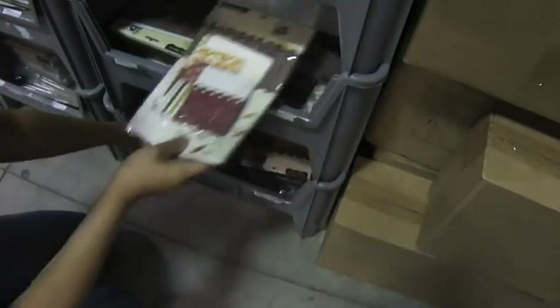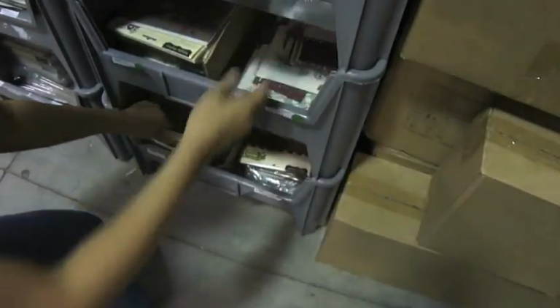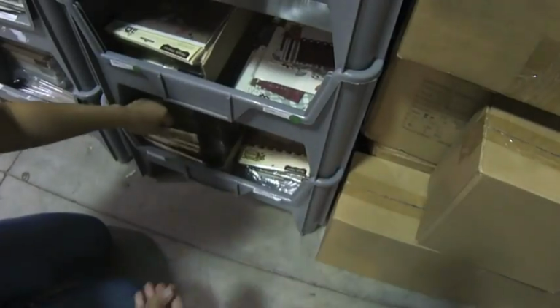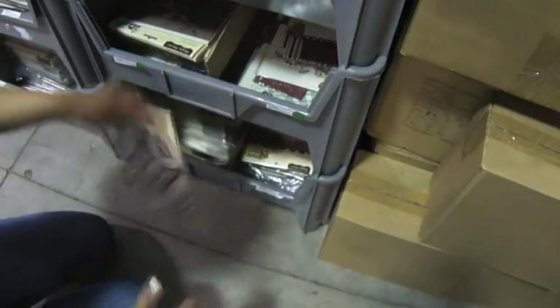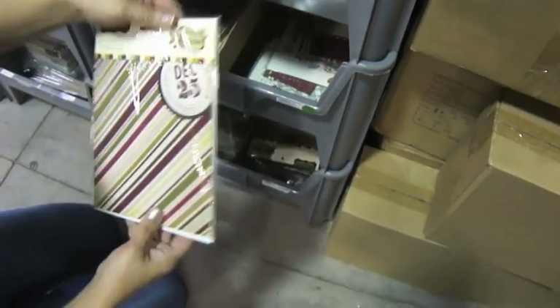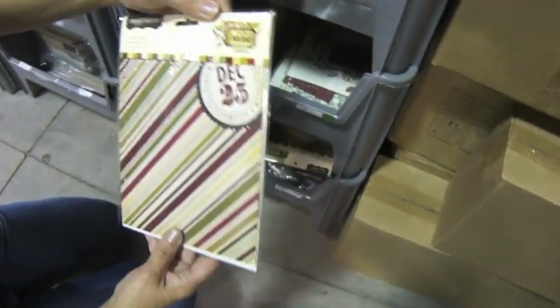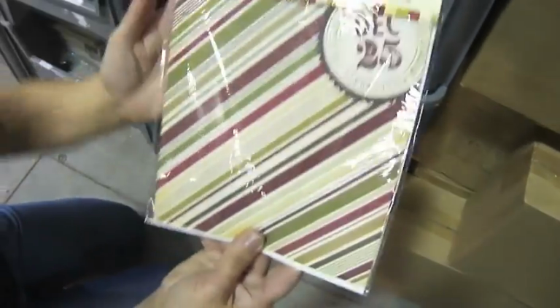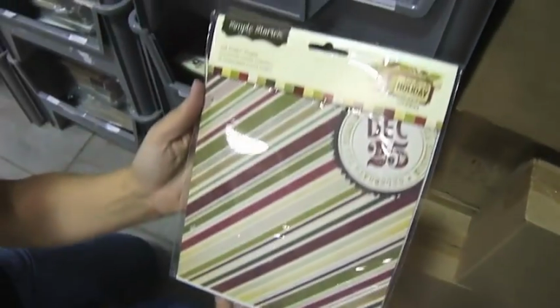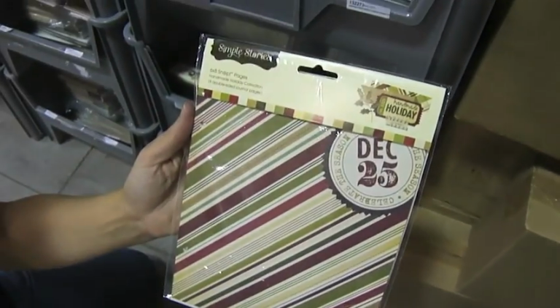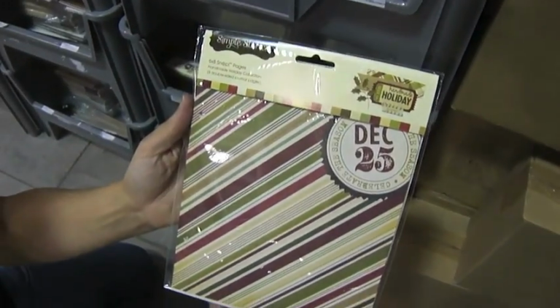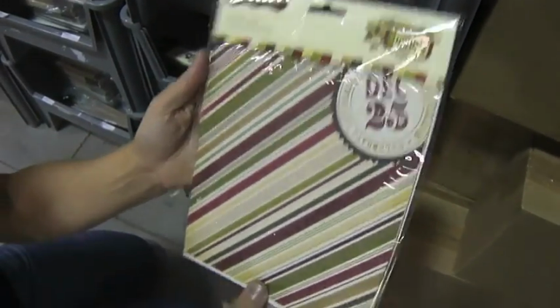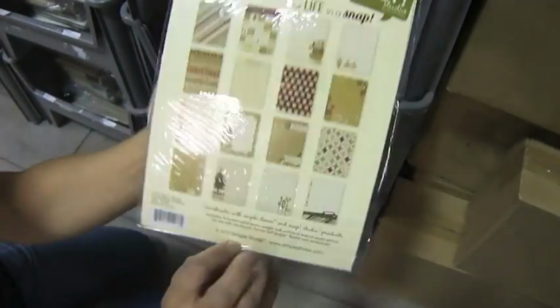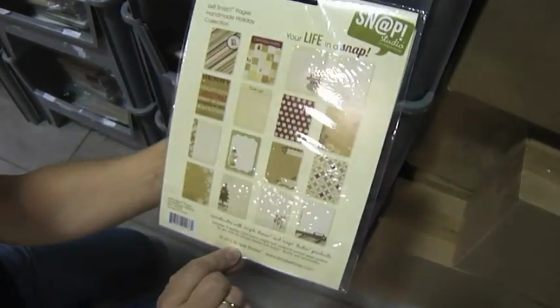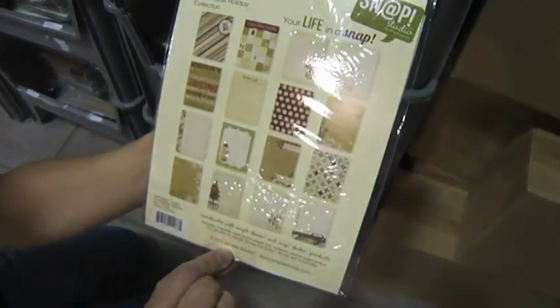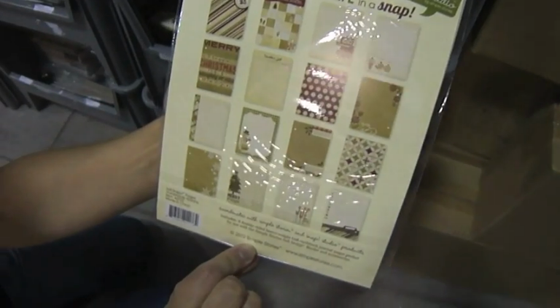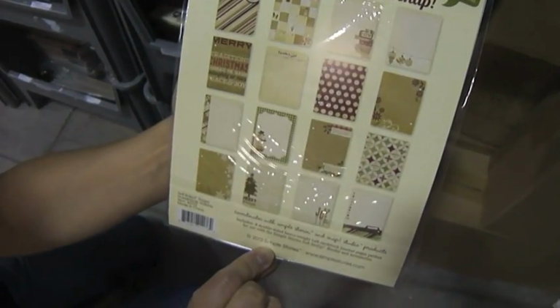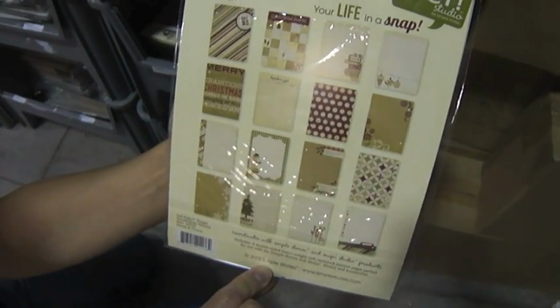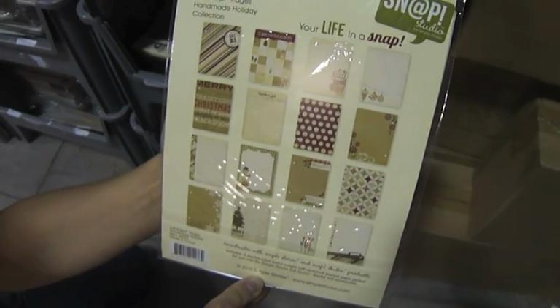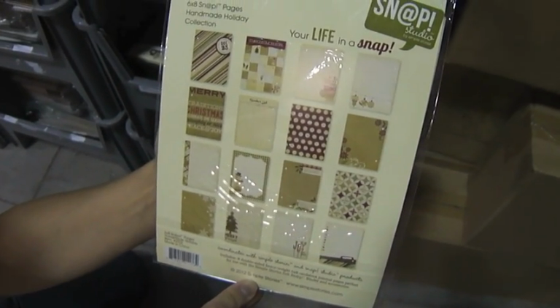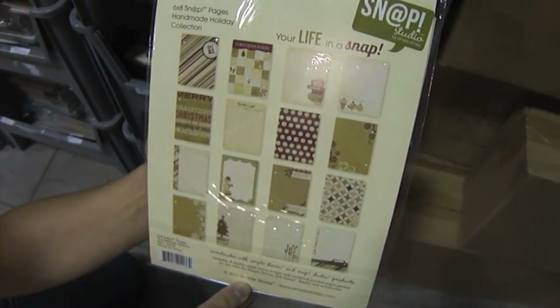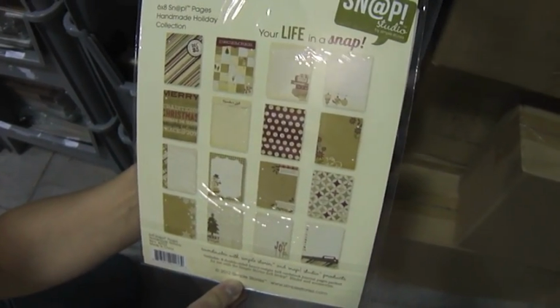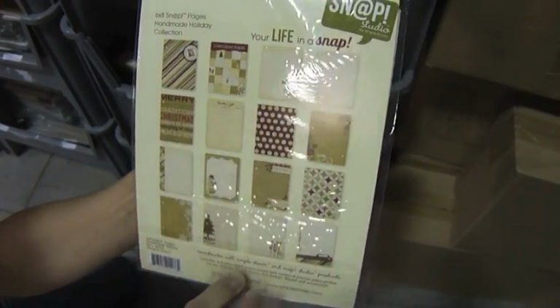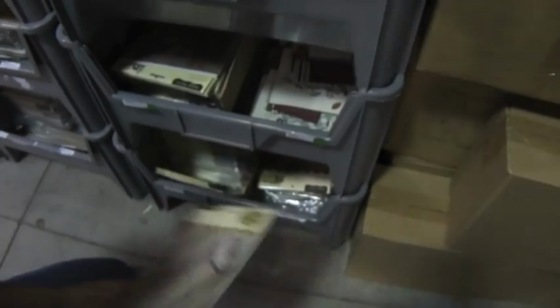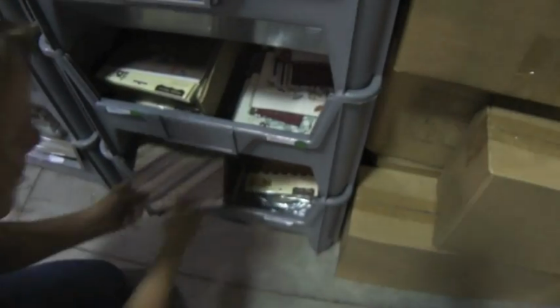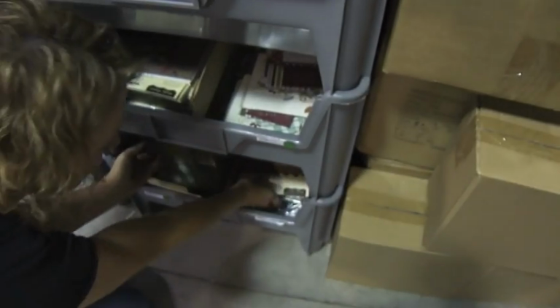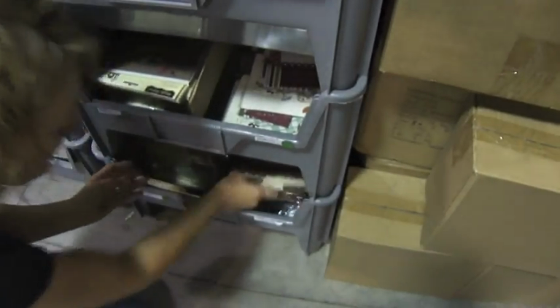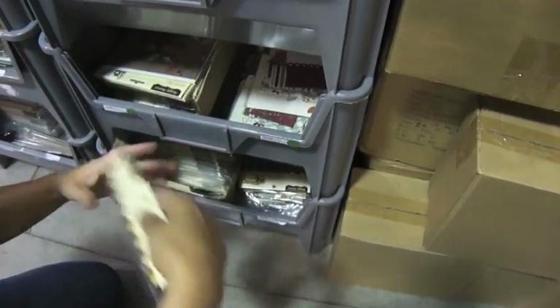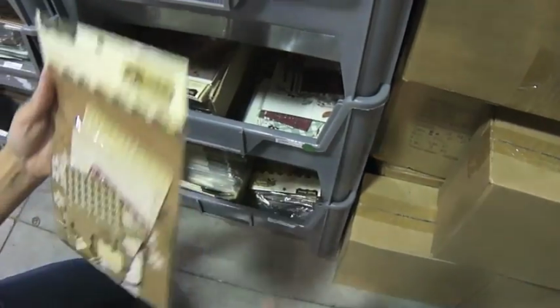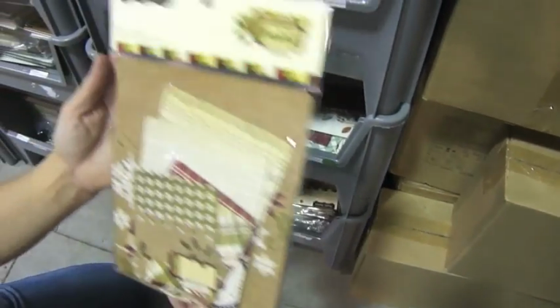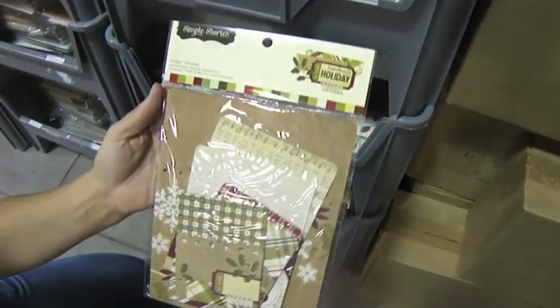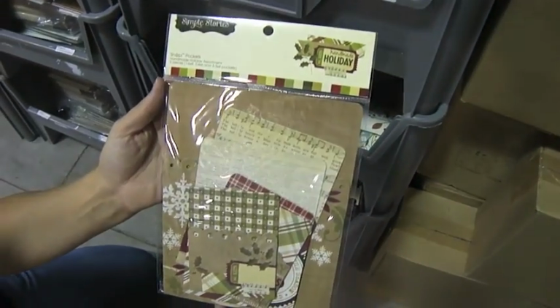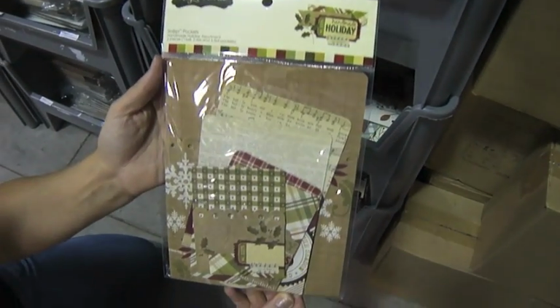And then we have Handmade Holiday. Those are the cardstock journal pages, and then the Handmade Holiday pockets.